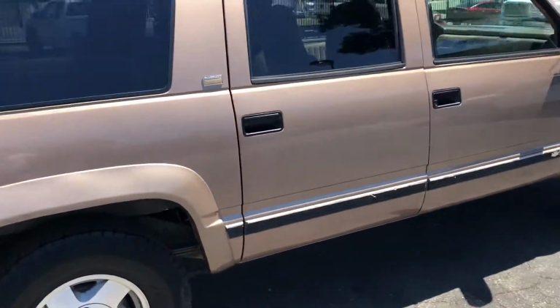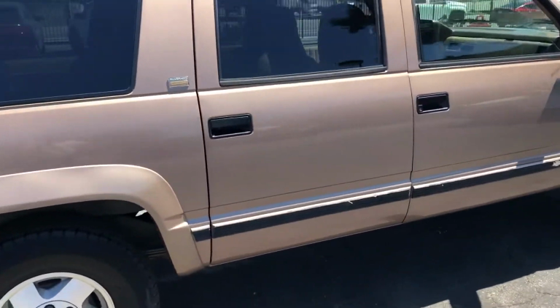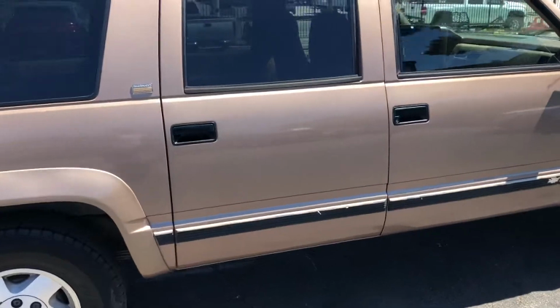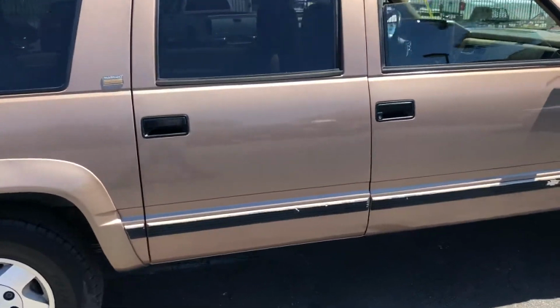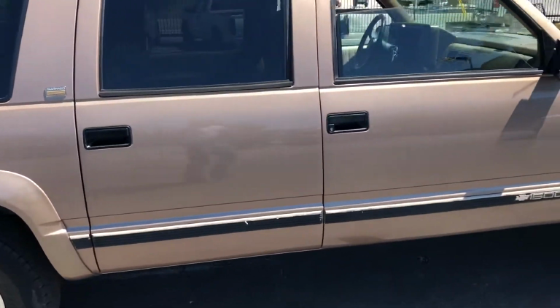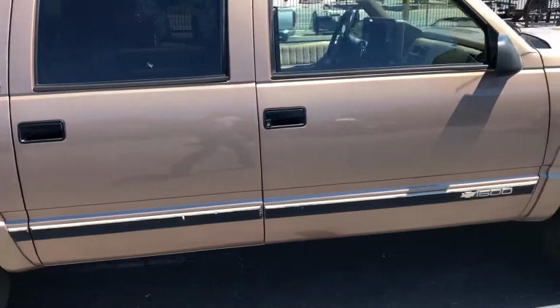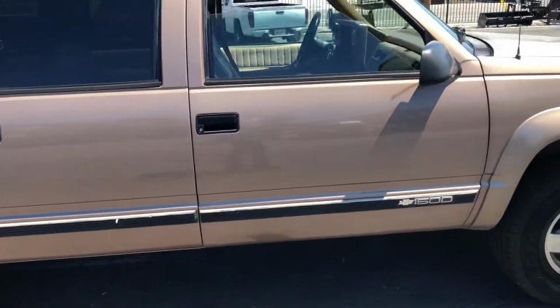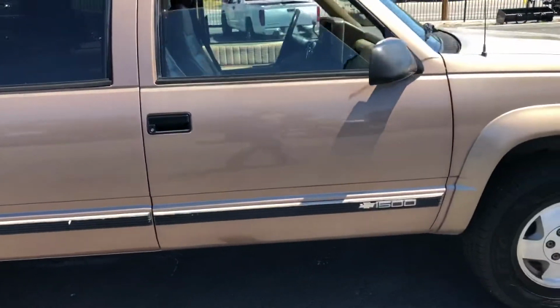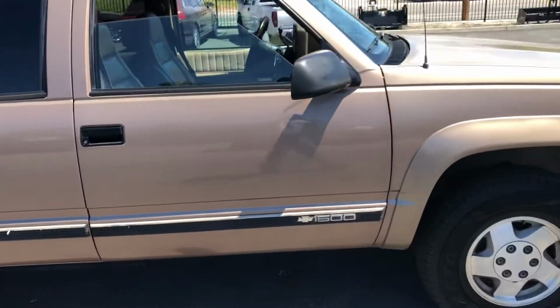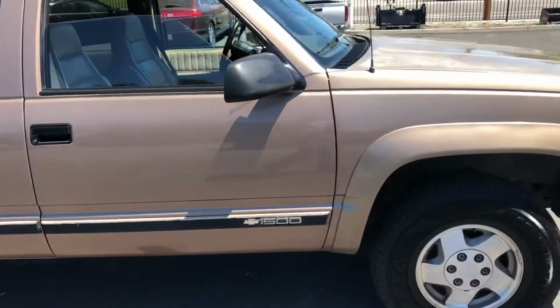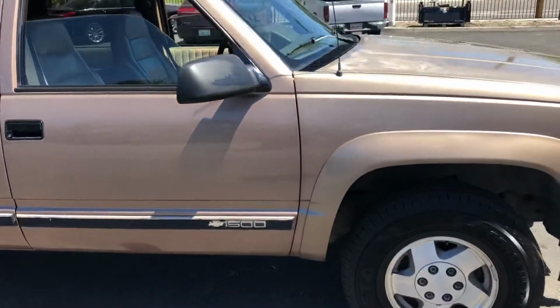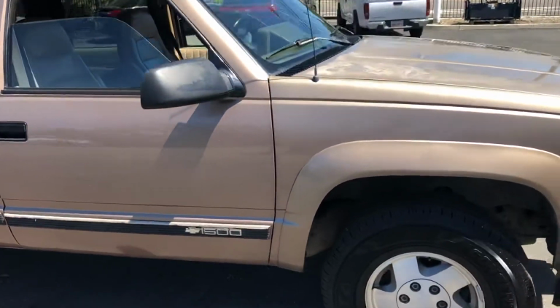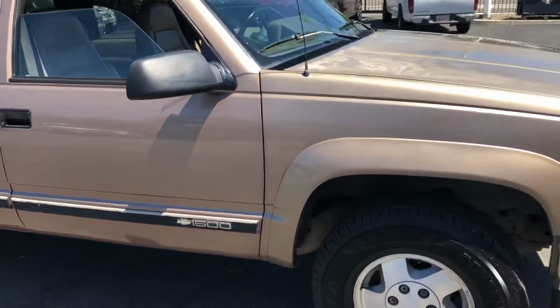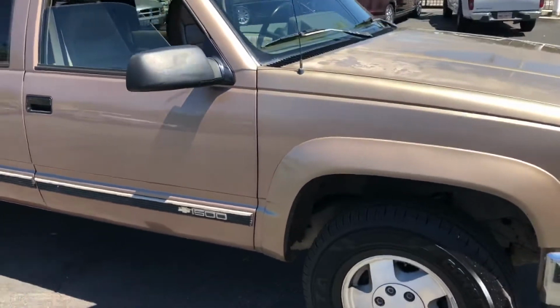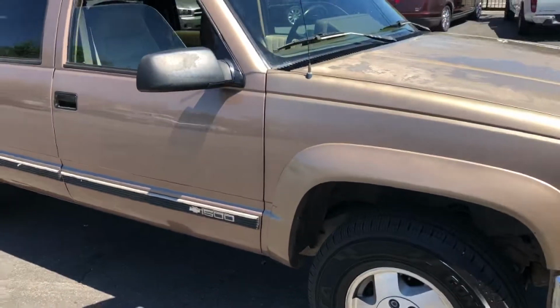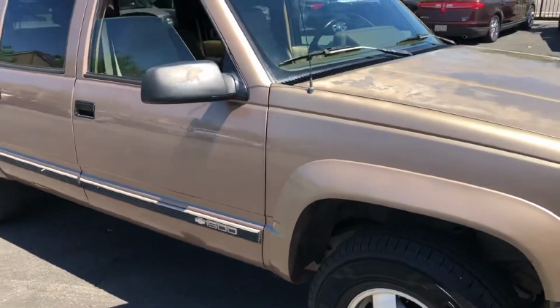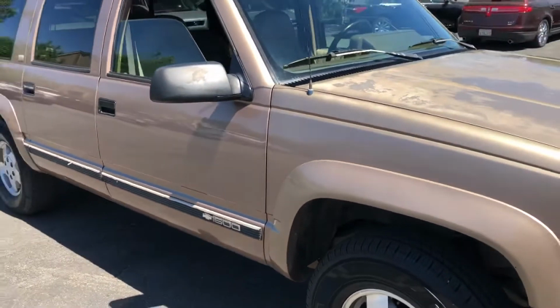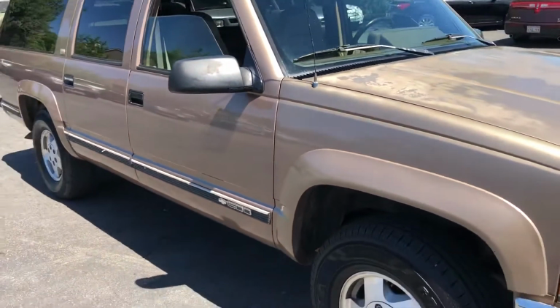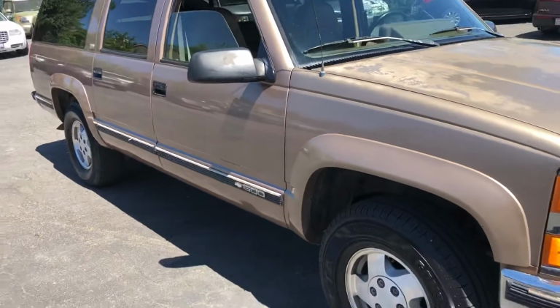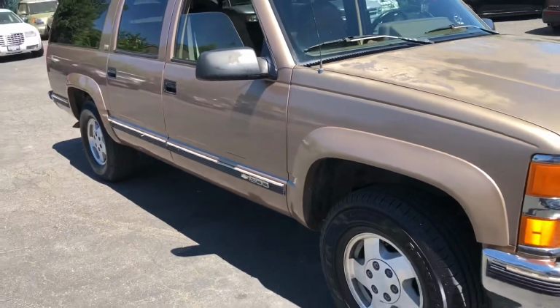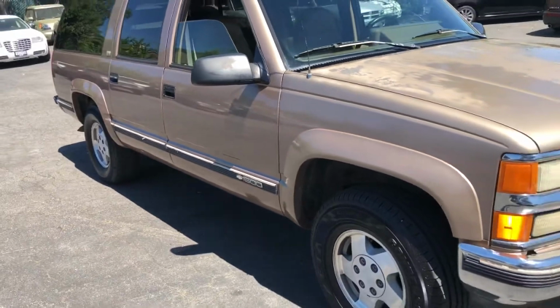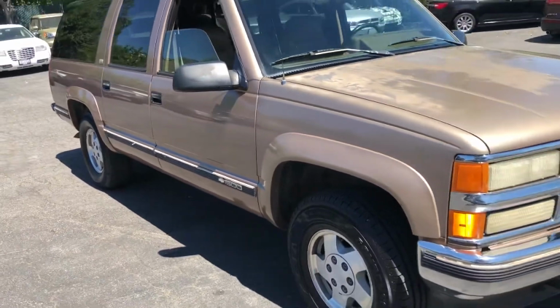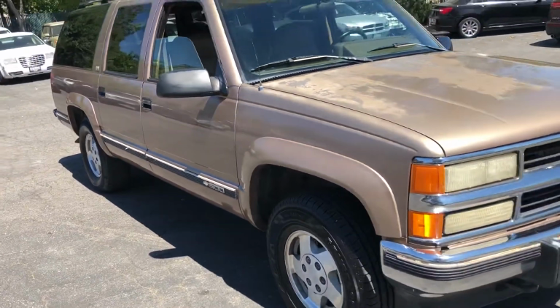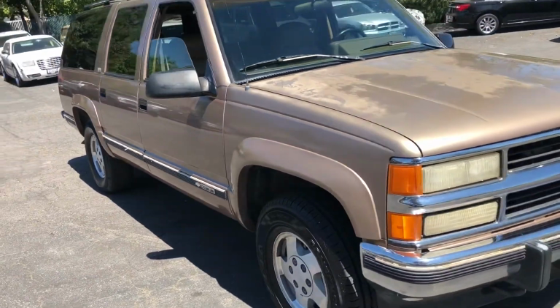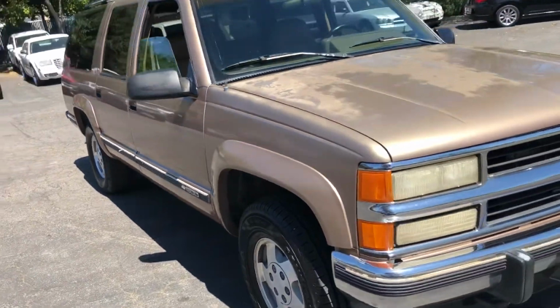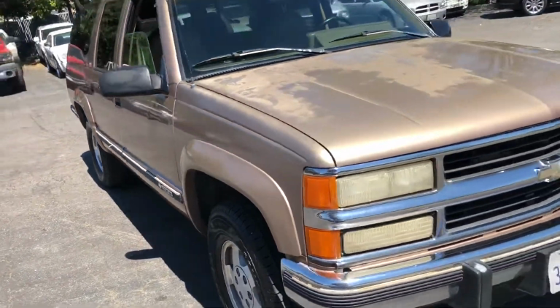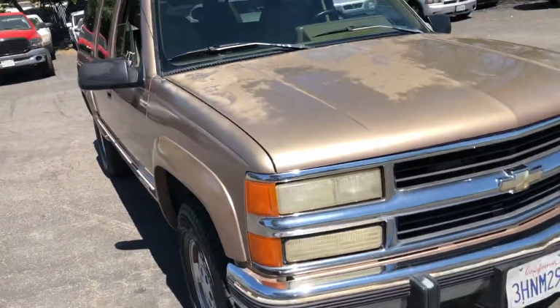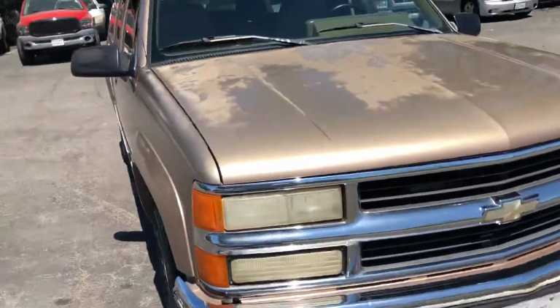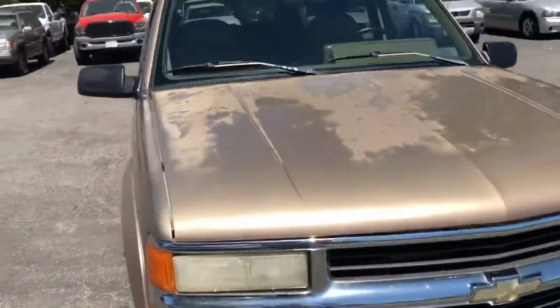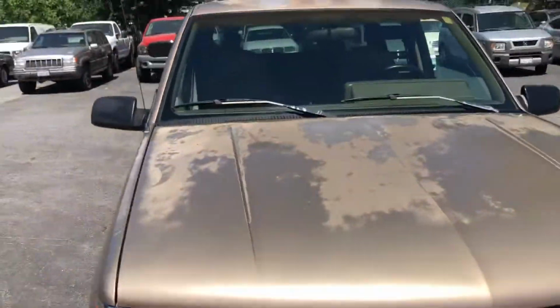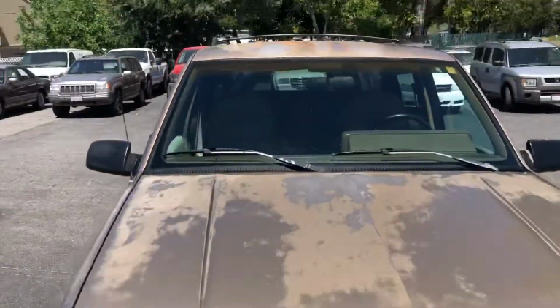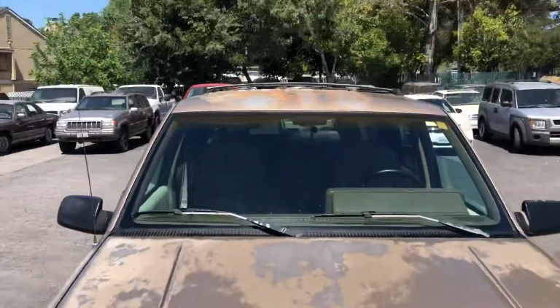Pretty clean body. Two front tires are good, the back ones are going to need tires soon. The top, the paint's going away.